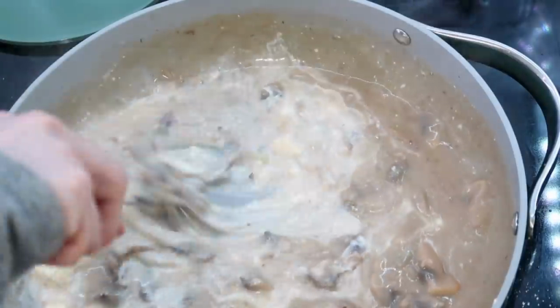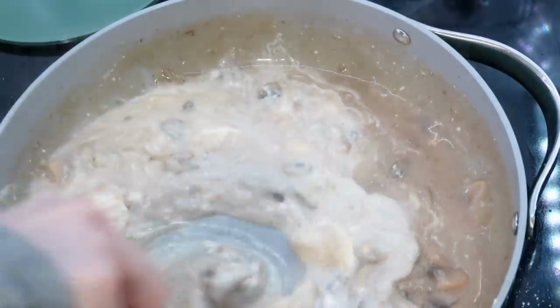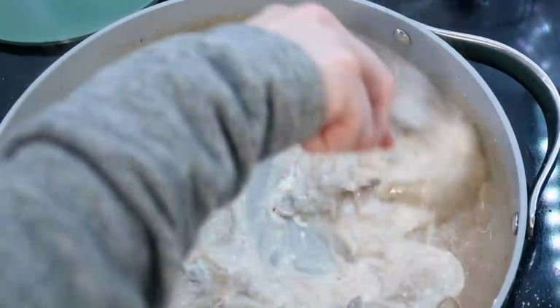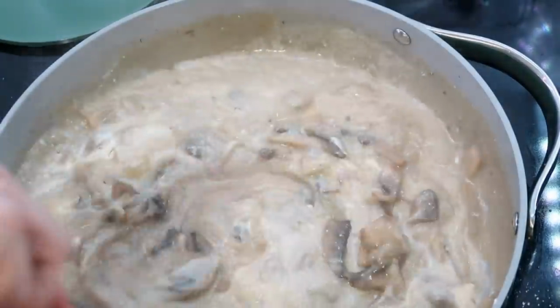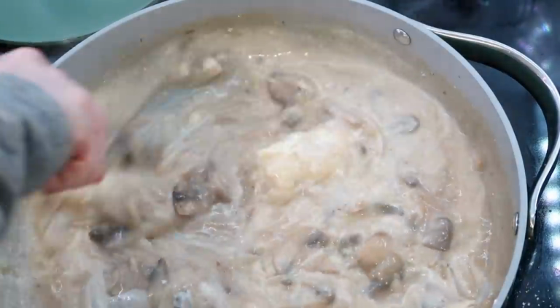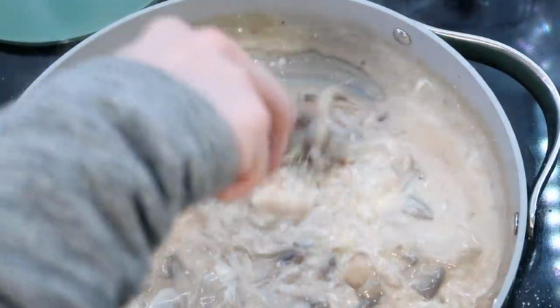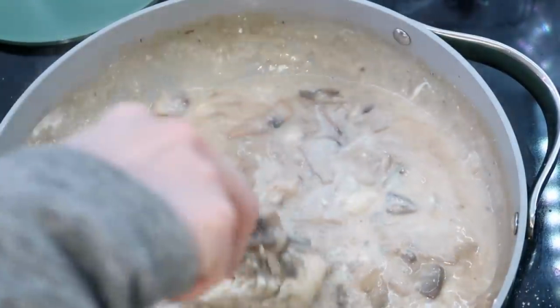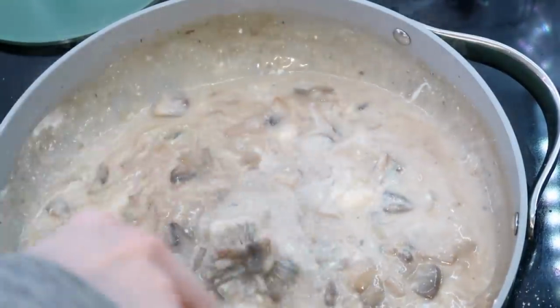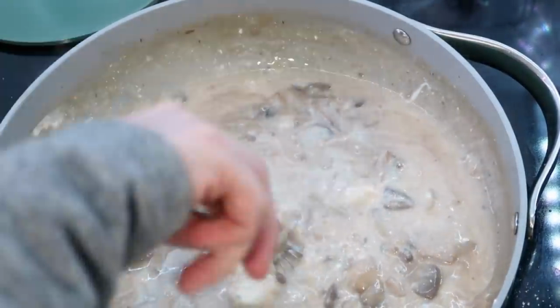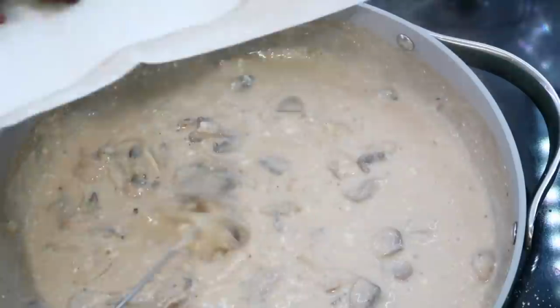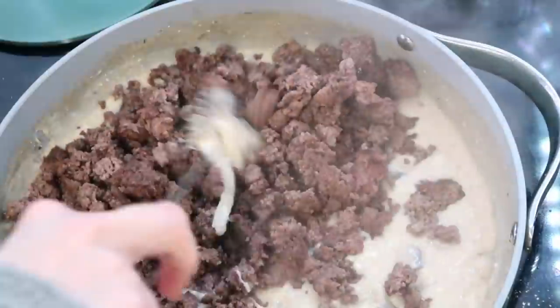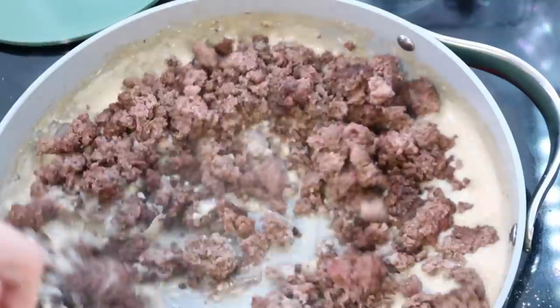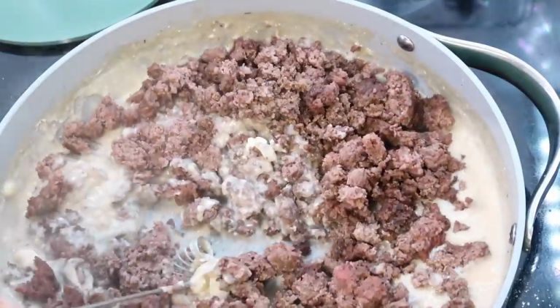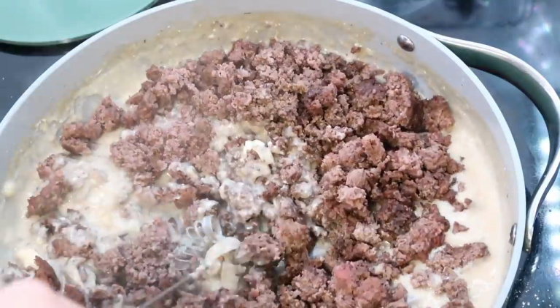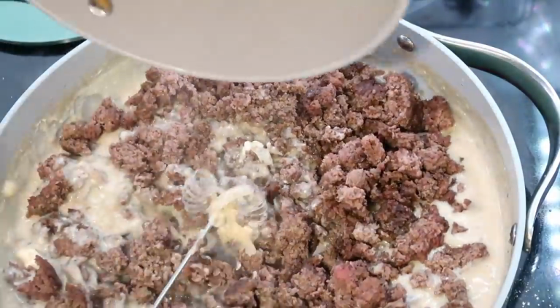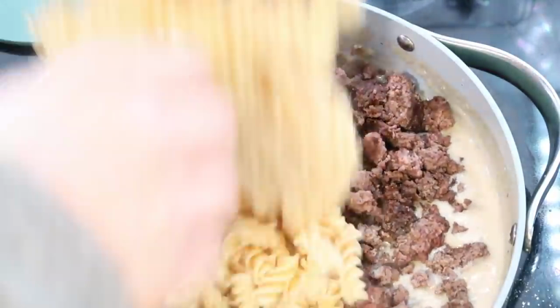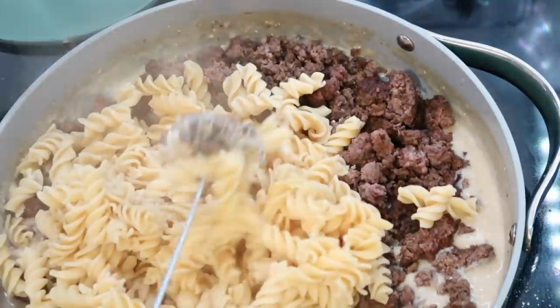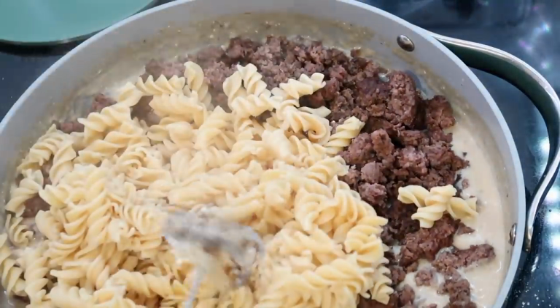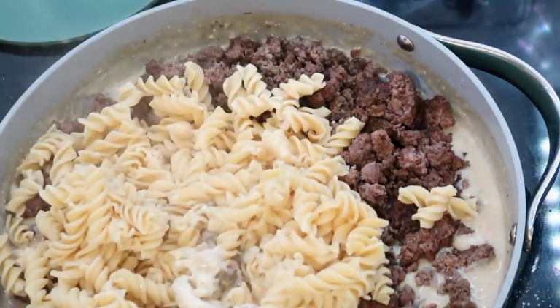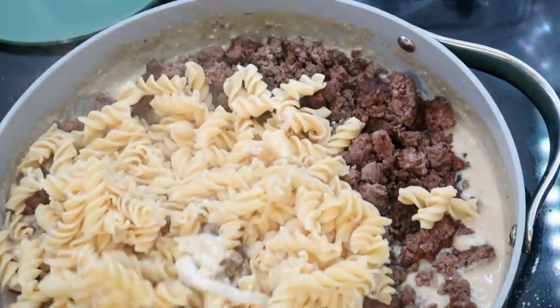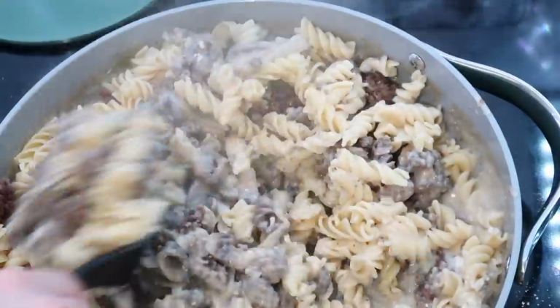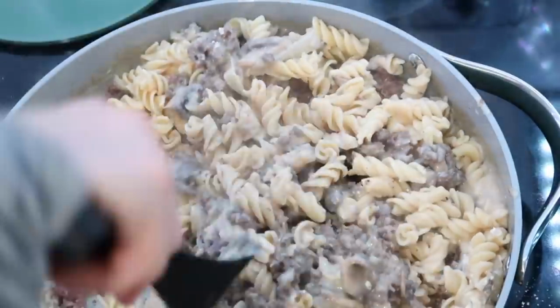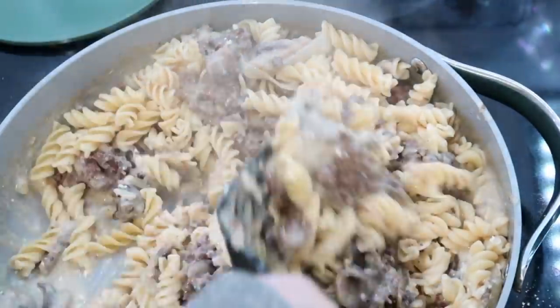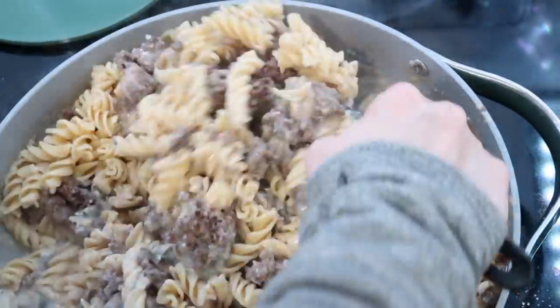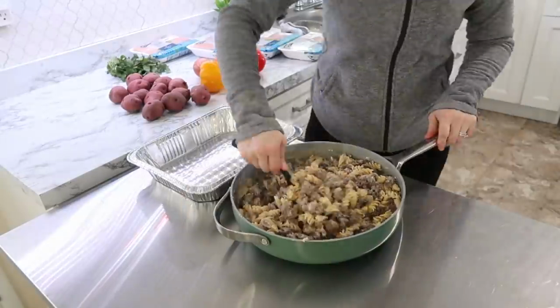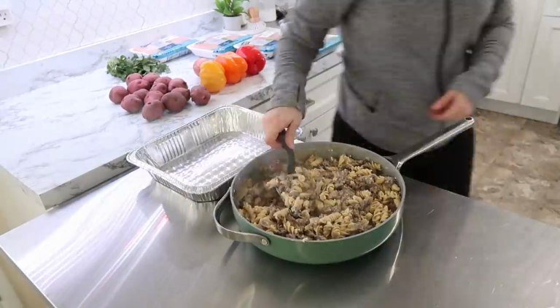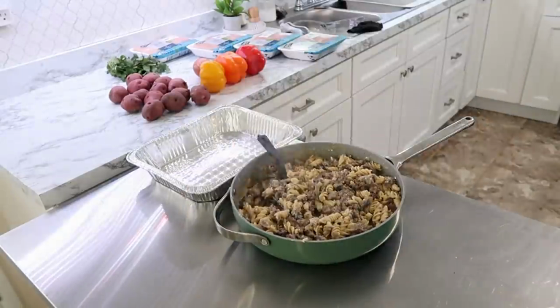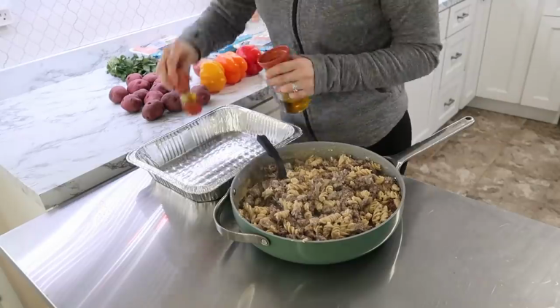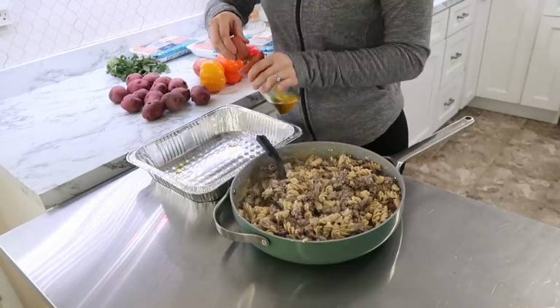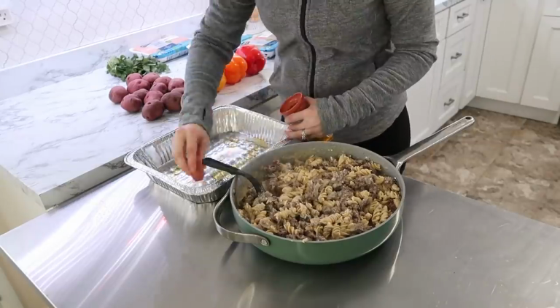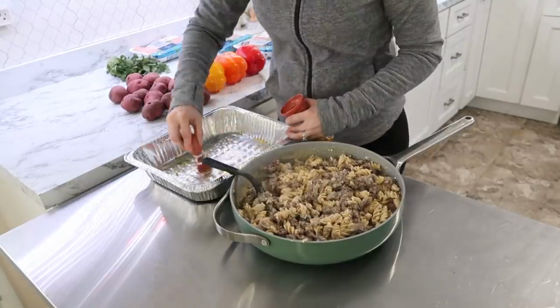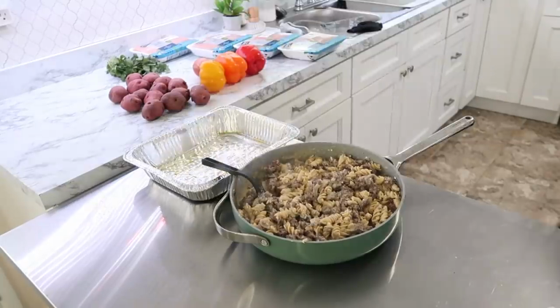If you want it to be dairy-free, you could obviously swap in some dairy-free alternatives. As you can see, this month I am using disposable pans again just for the convenience of making everything run smoothly when we came home.